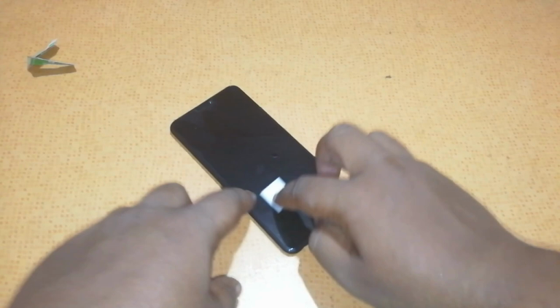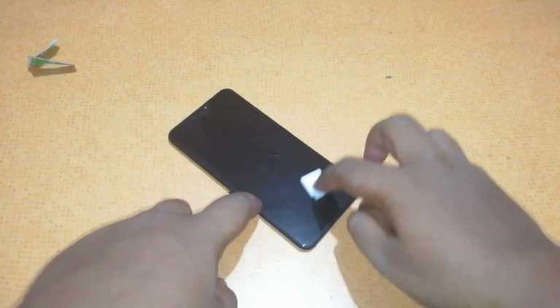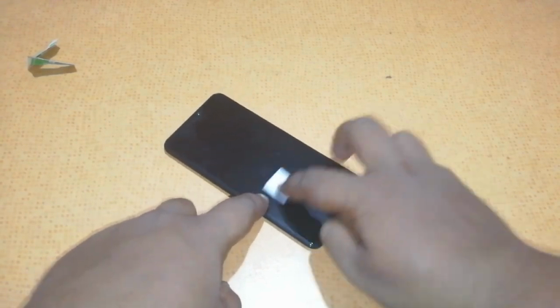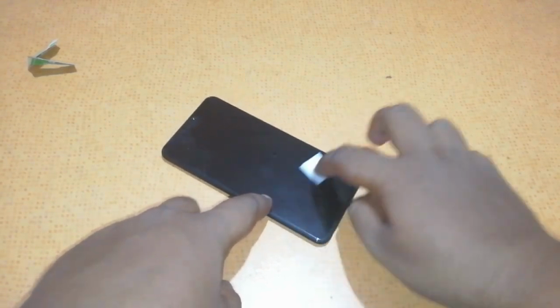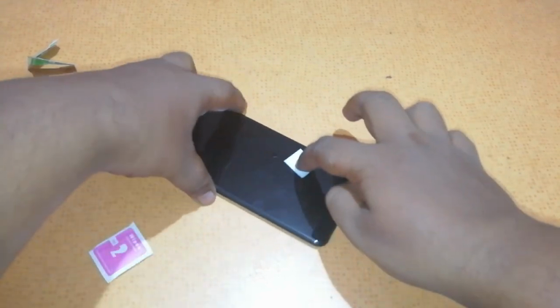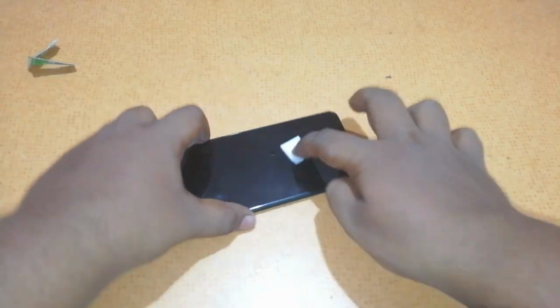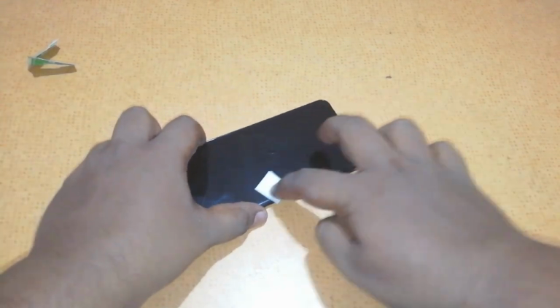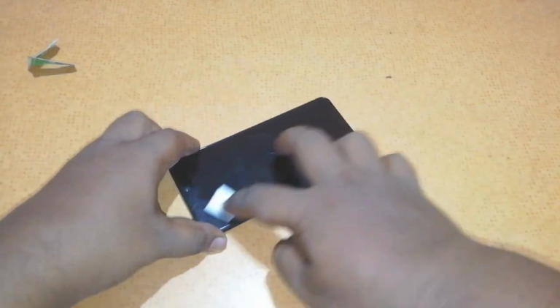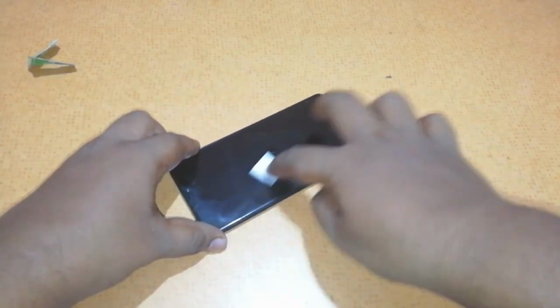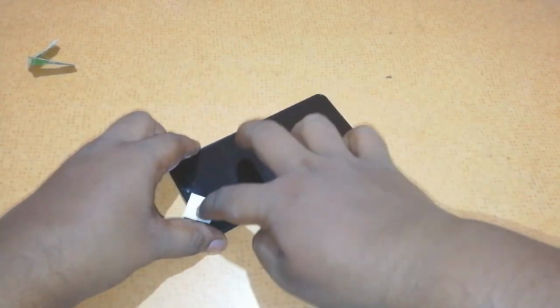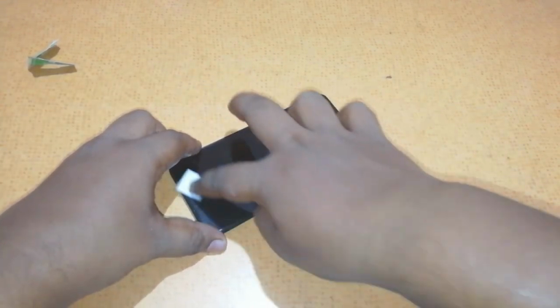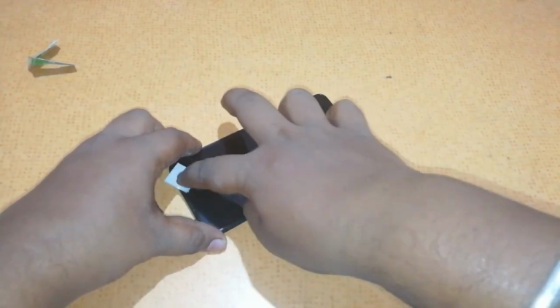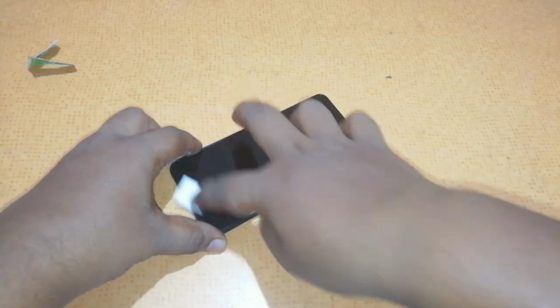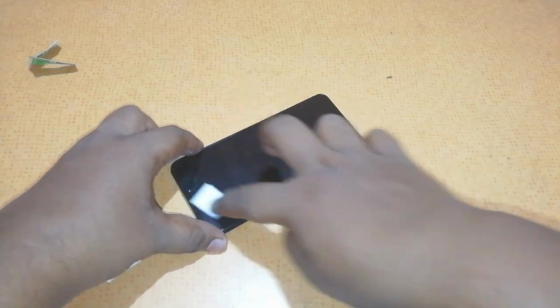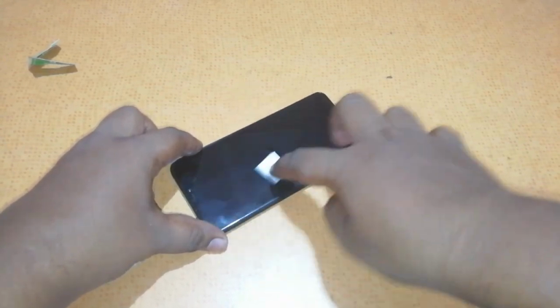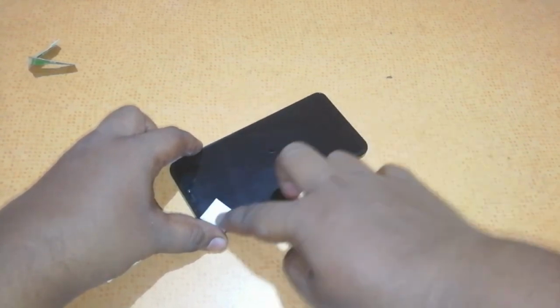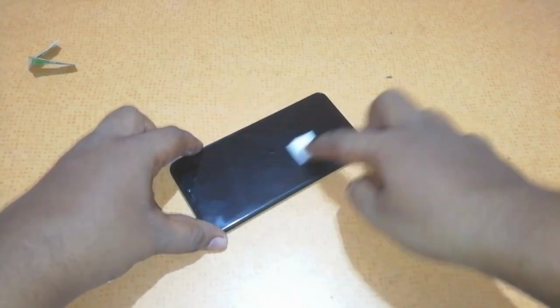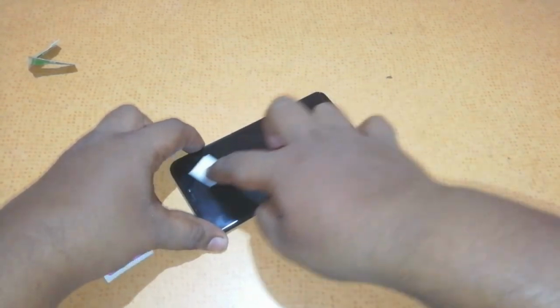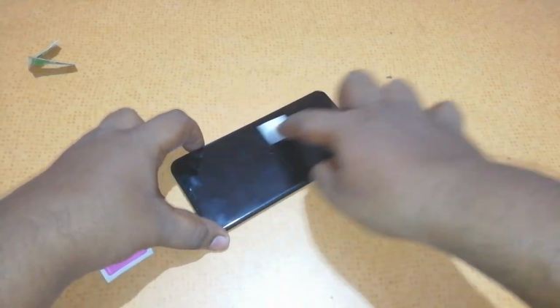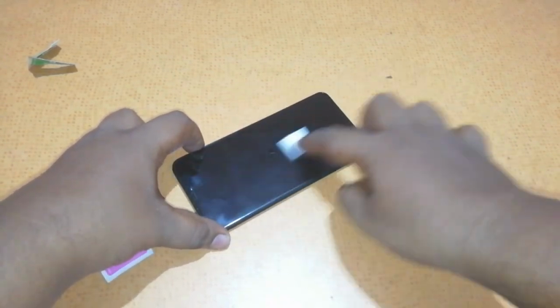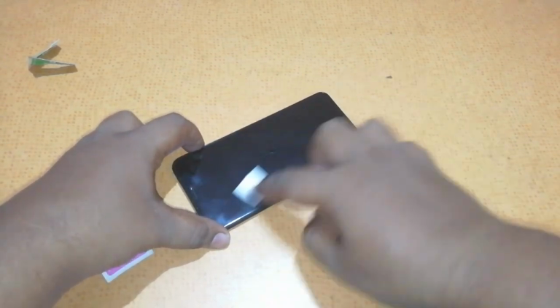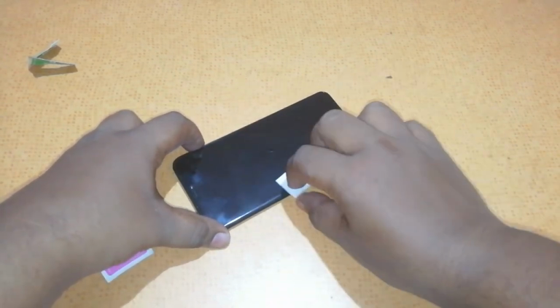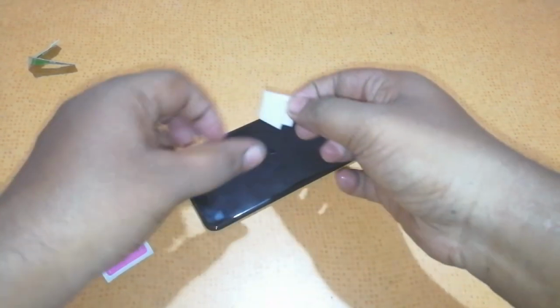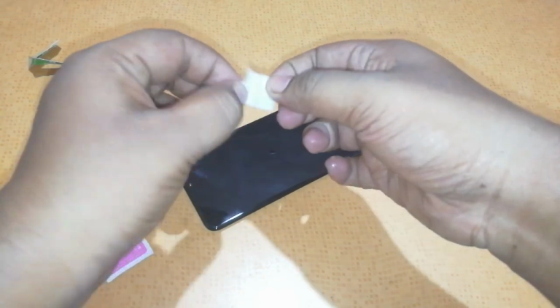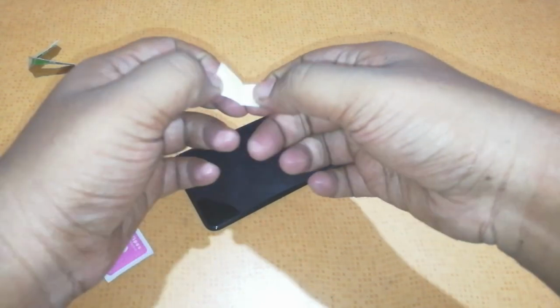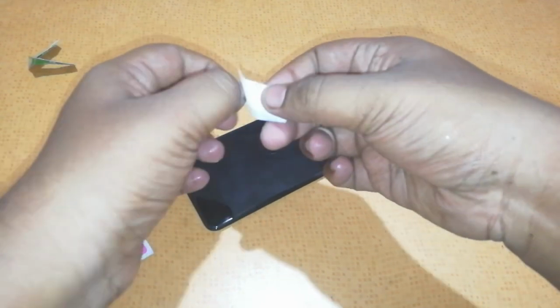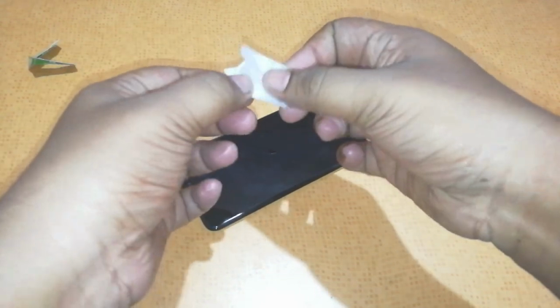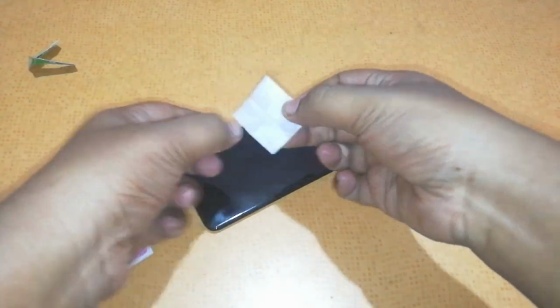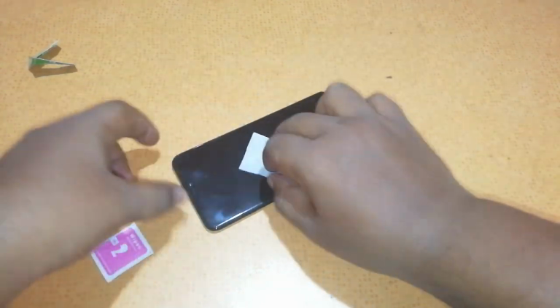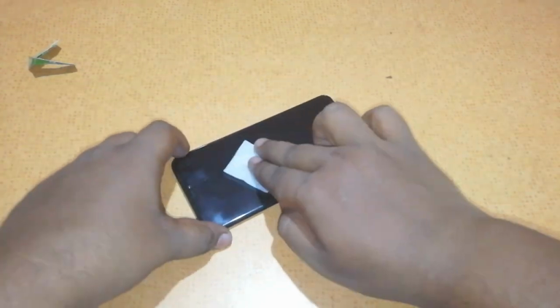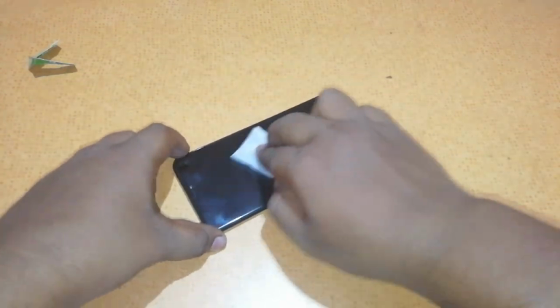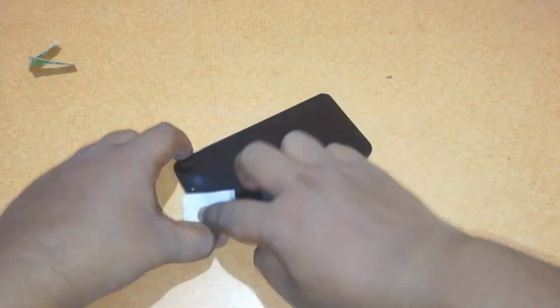If you are interested in purchasing this tempered glass, you can buy it from Amazon.in. You can easily buy this for 250 rupees, which is pretty cheap and also gives good protection for your Vivo V9. It's a 5D tempered glass, so overall by spending just 250 rupees you can get great protection for your Vivo V9.